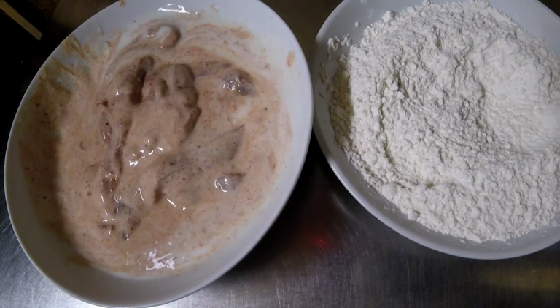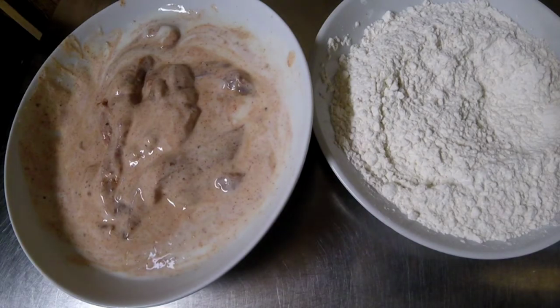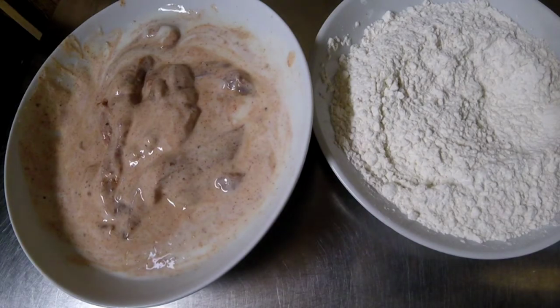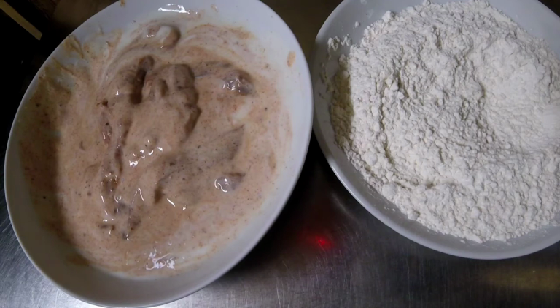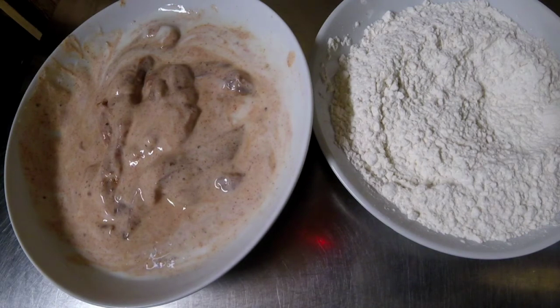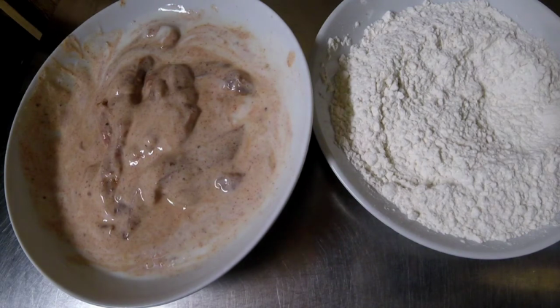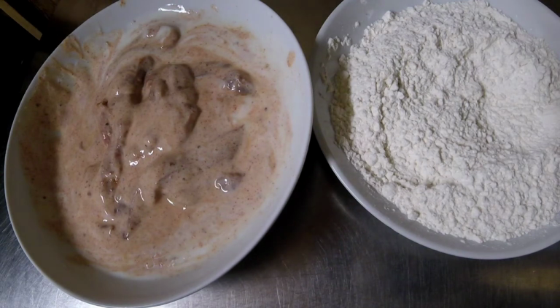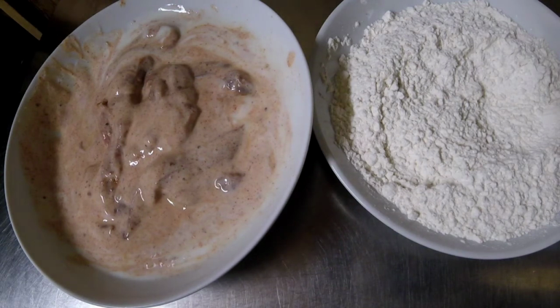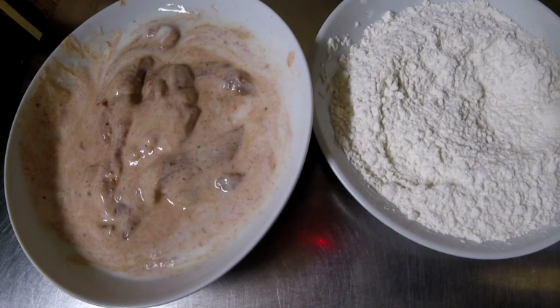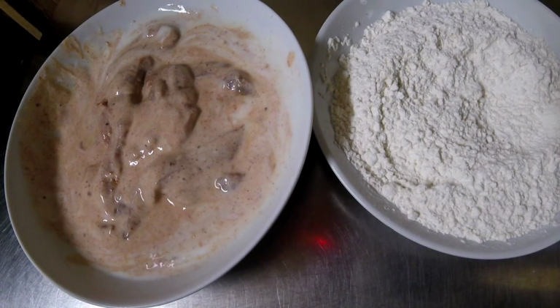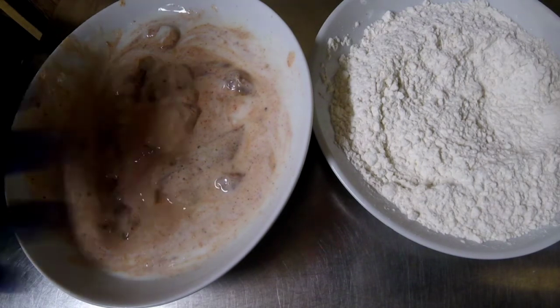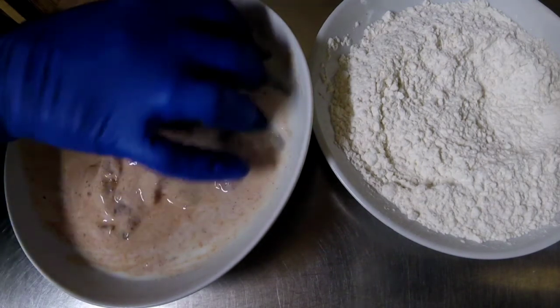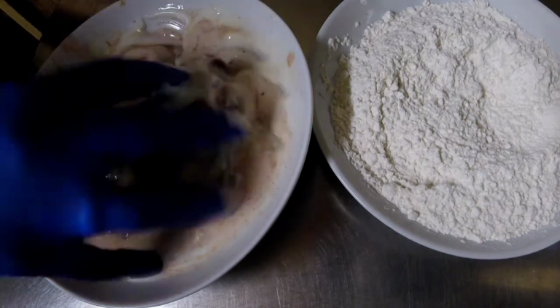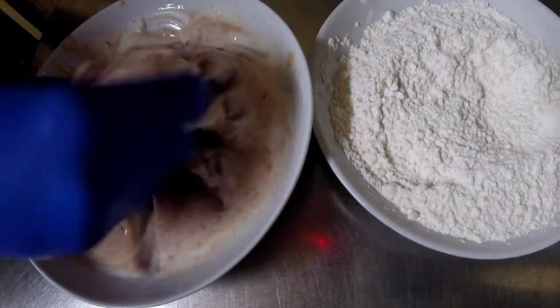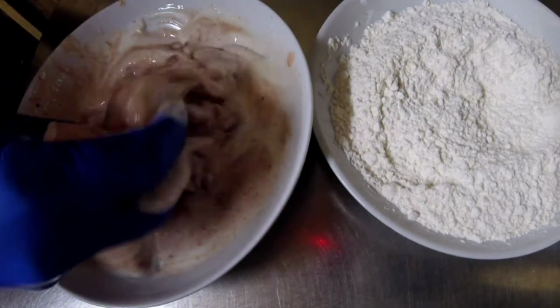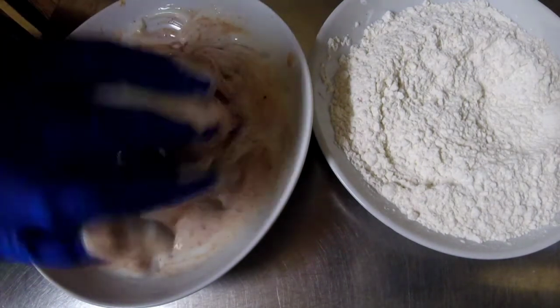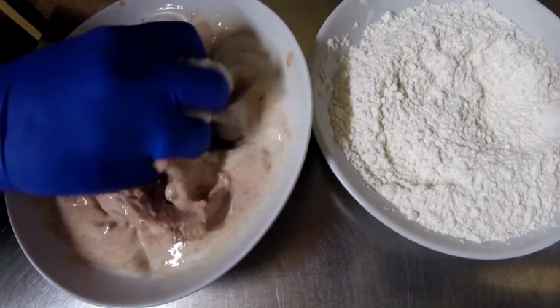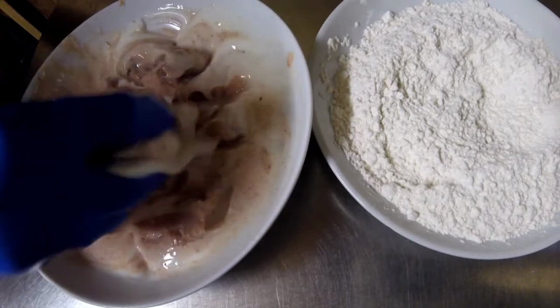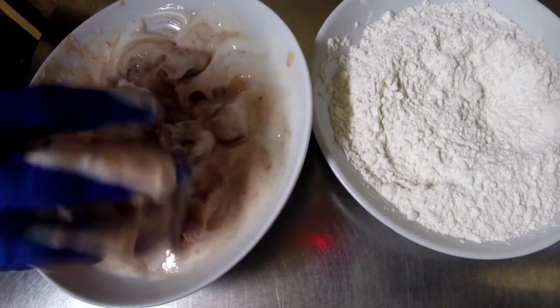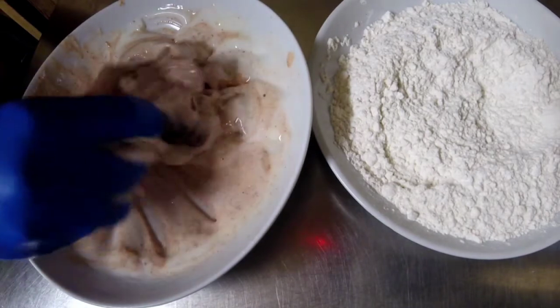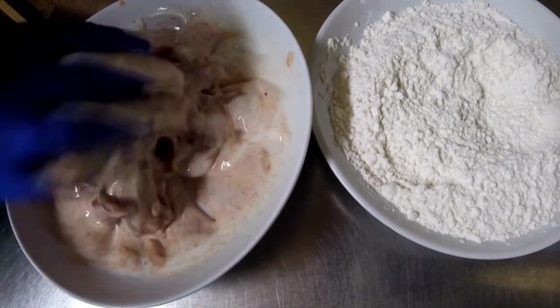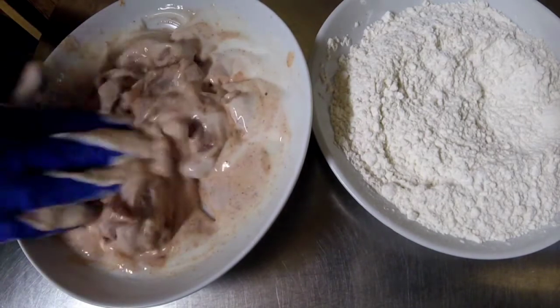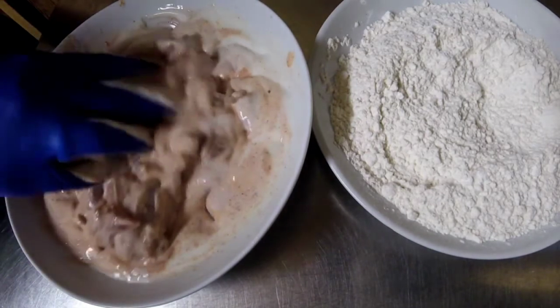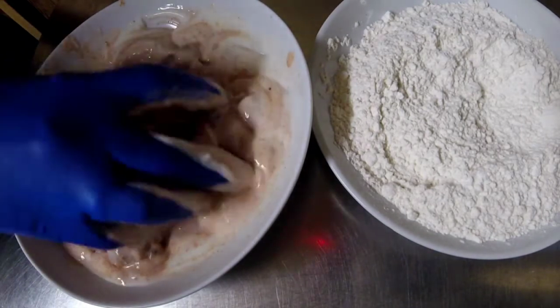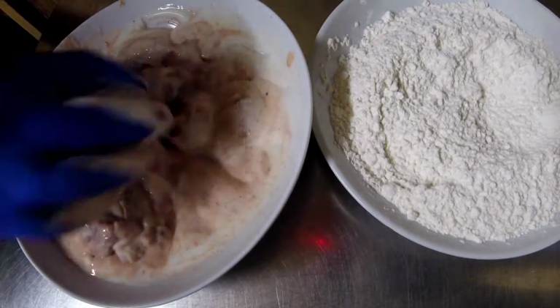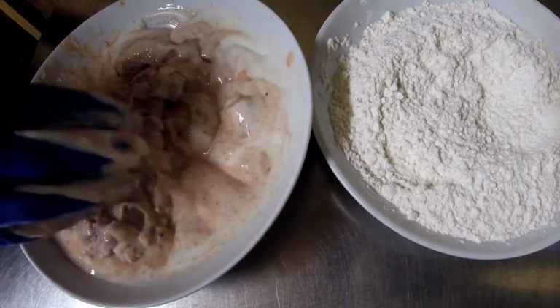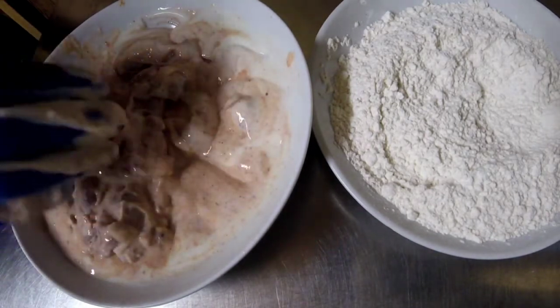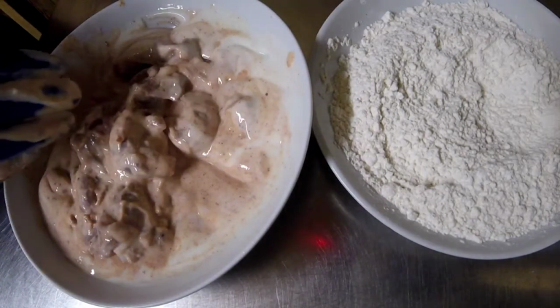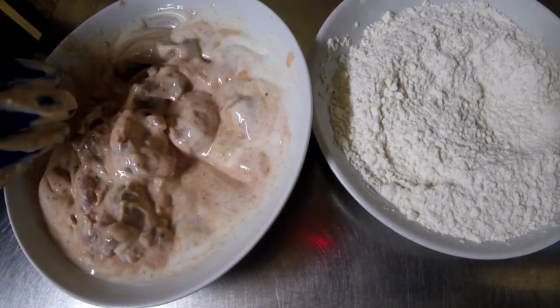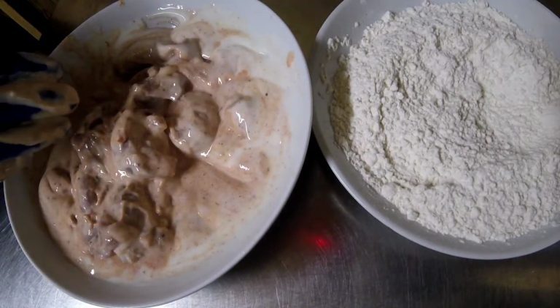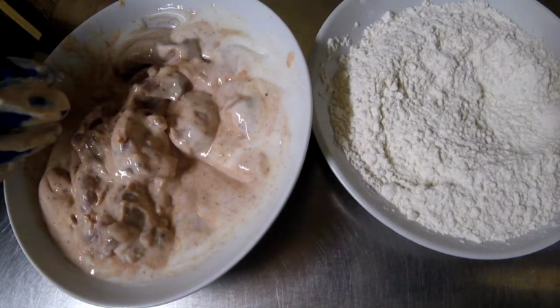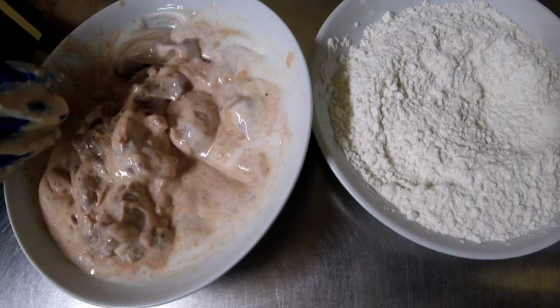So the goujons have been sitting in the marinade now for a few hours, and they've absorbed quite a bit of the flavour, and it smells really good. So the next stage we're going to do now is get these ready for frying.